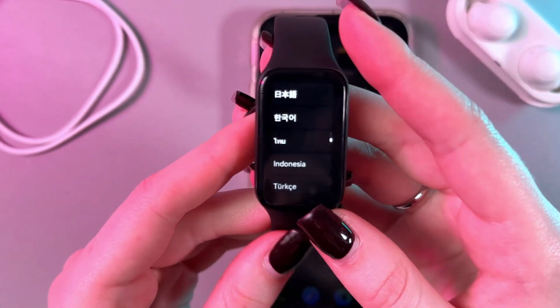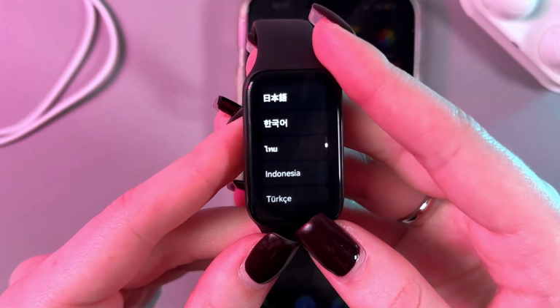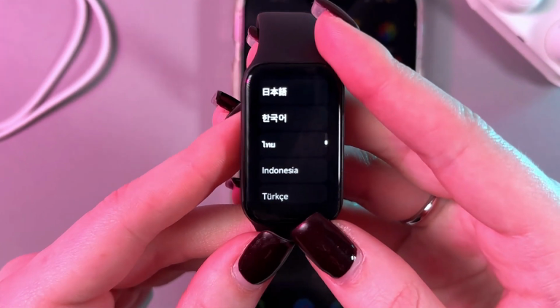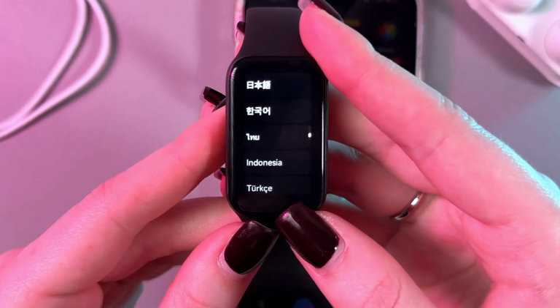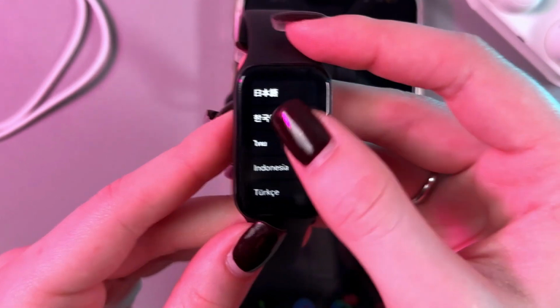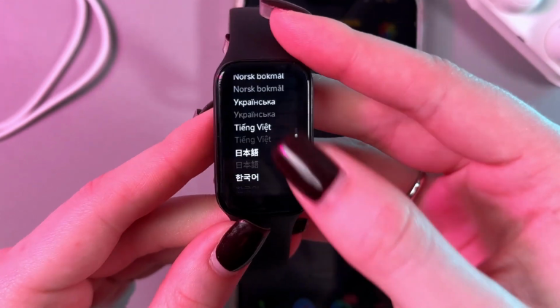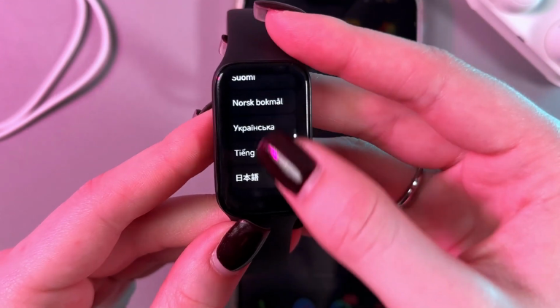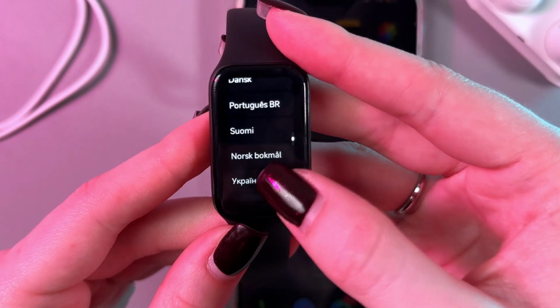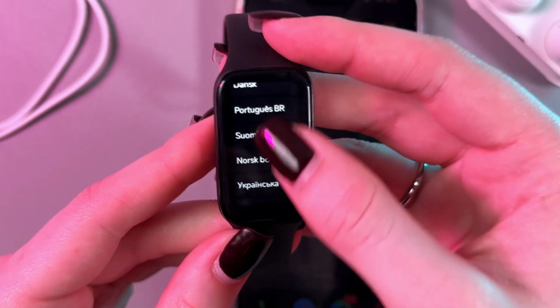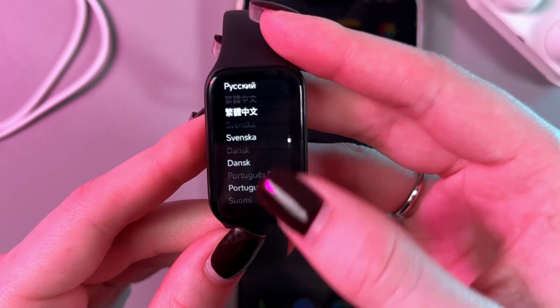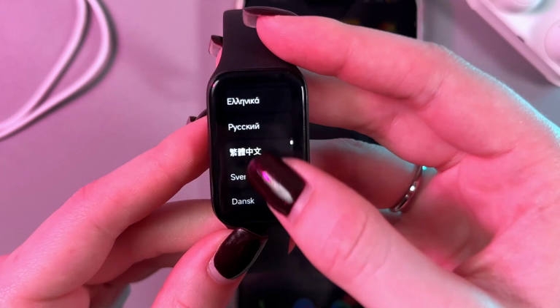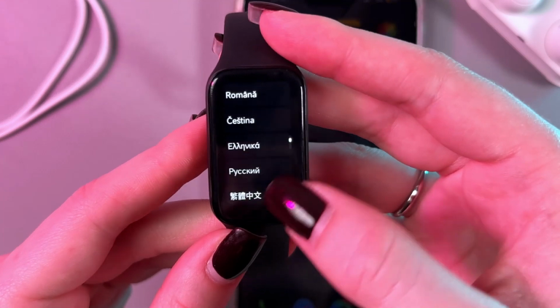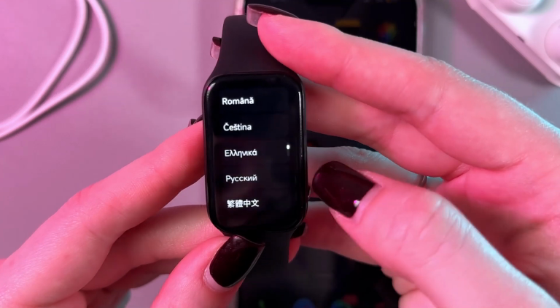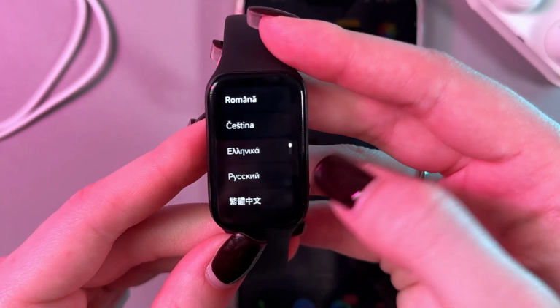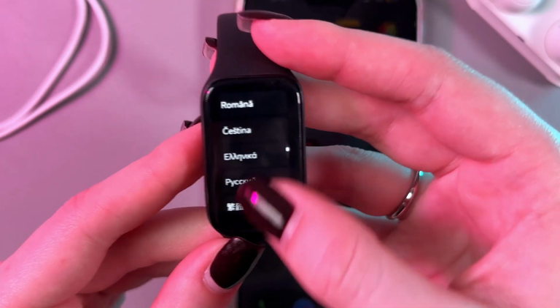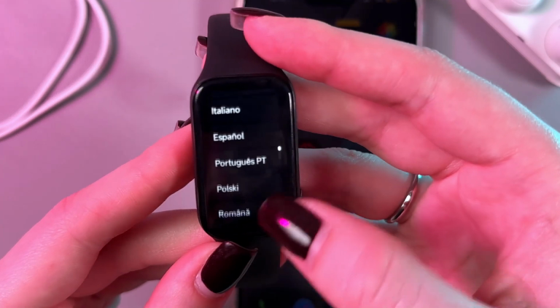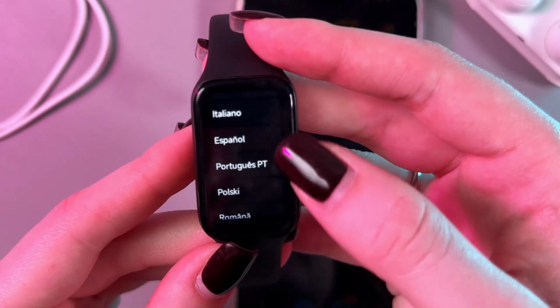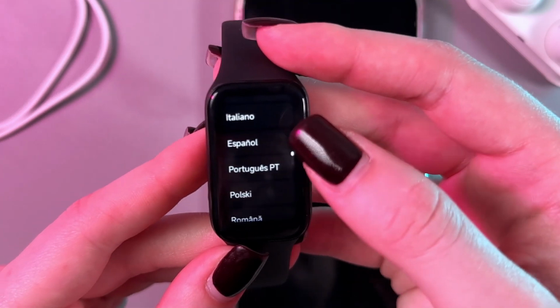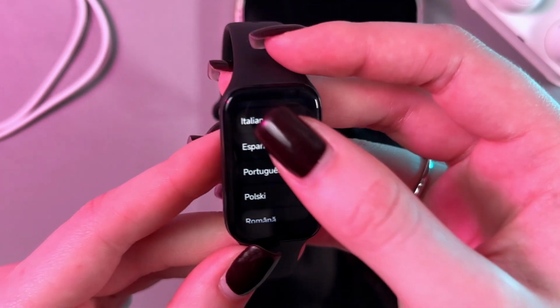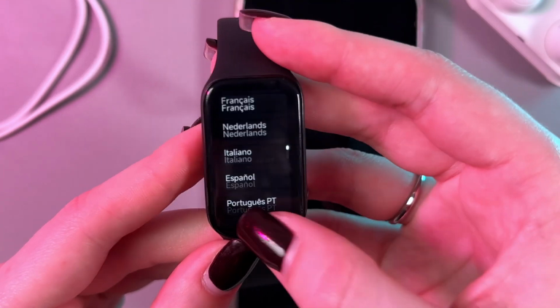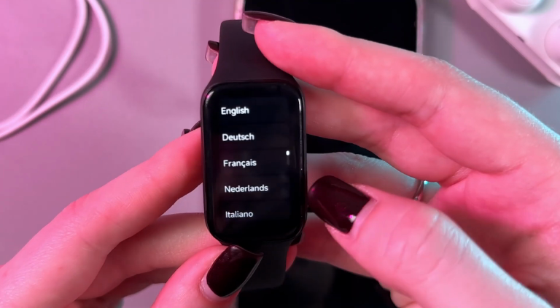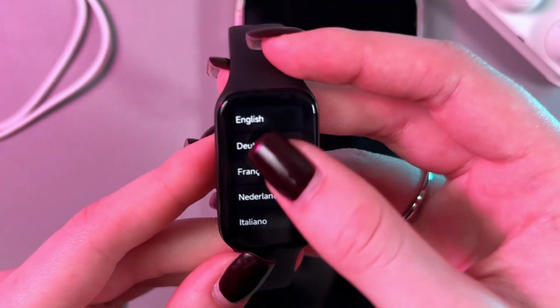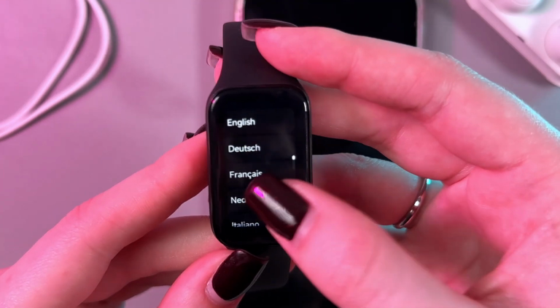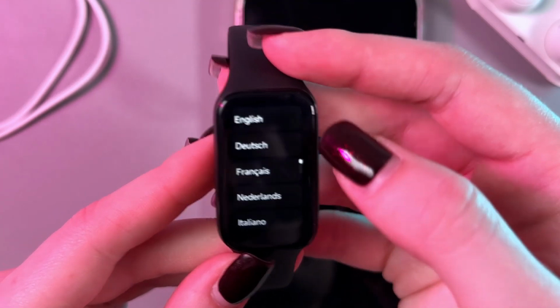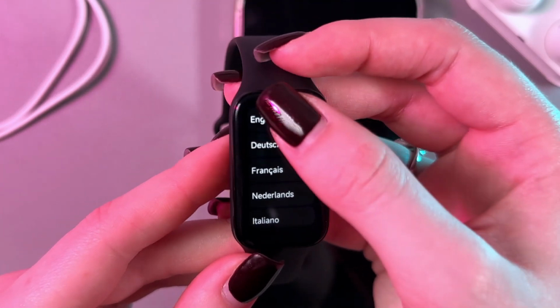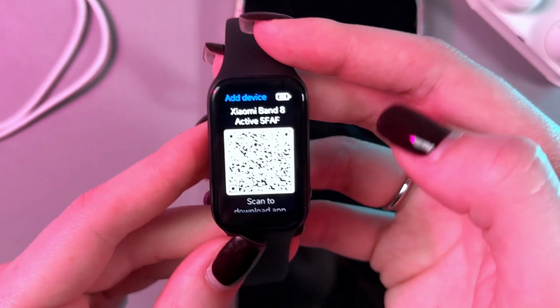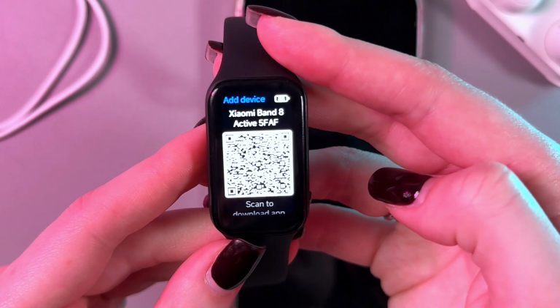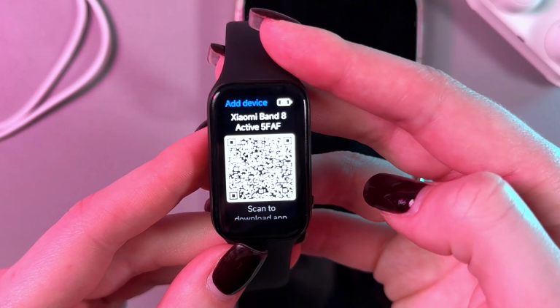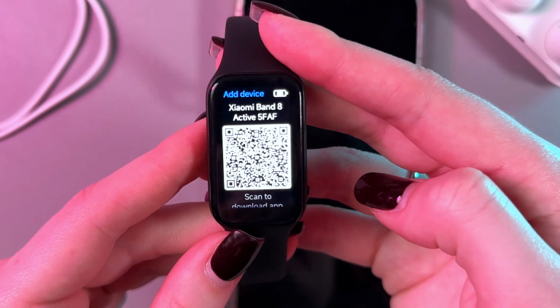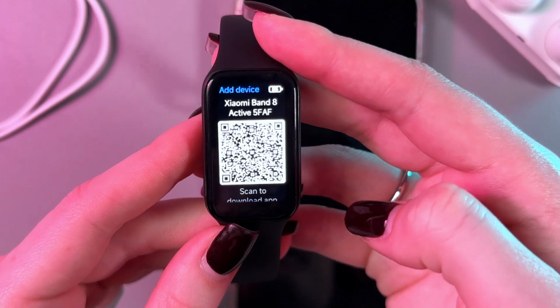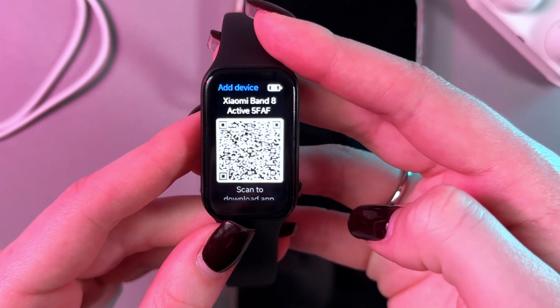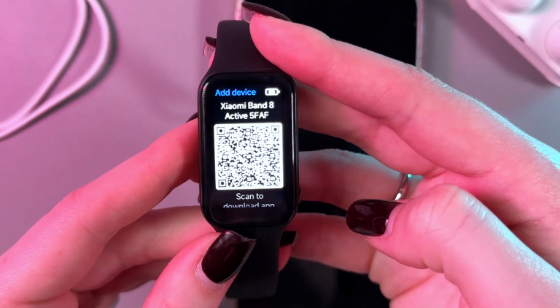So after that, you would need to select the language for your band. Just find English from the list and simply tap it to select.